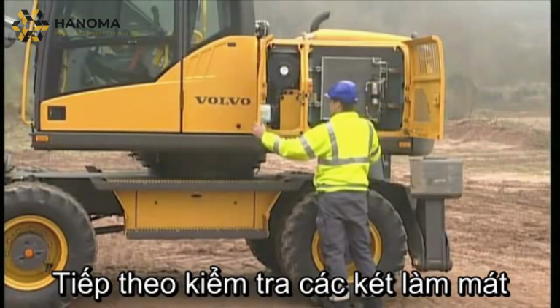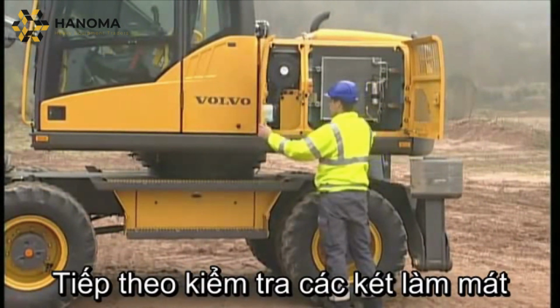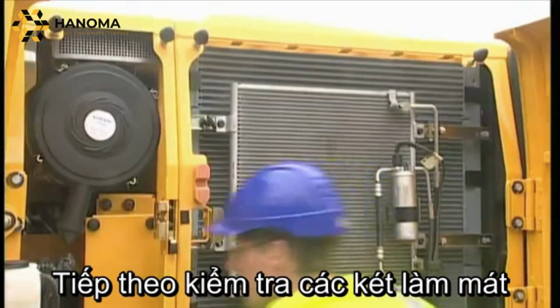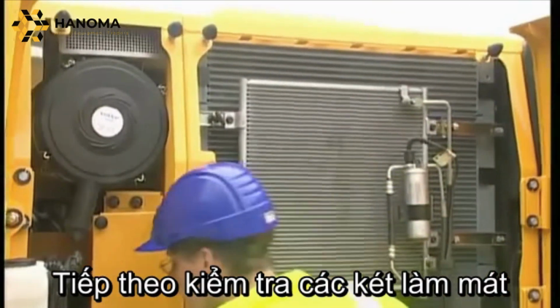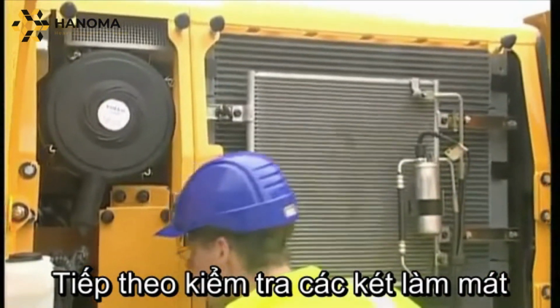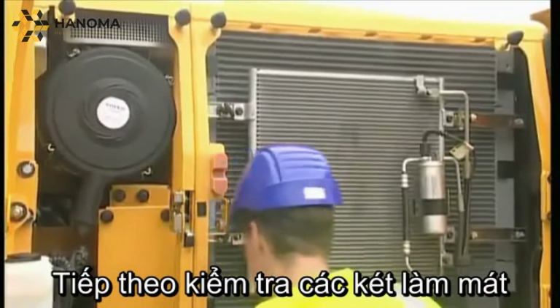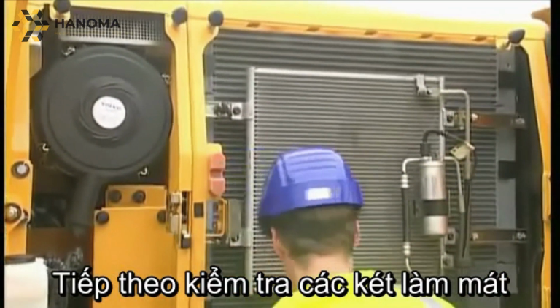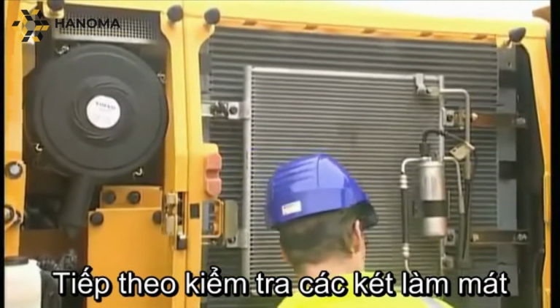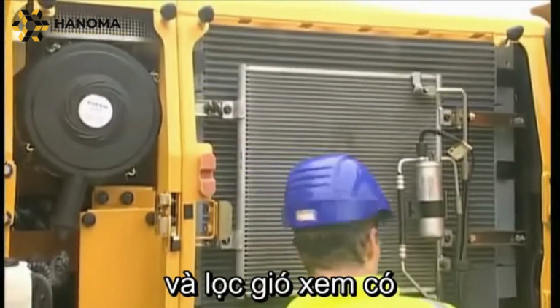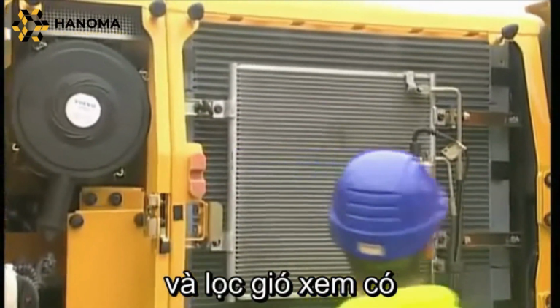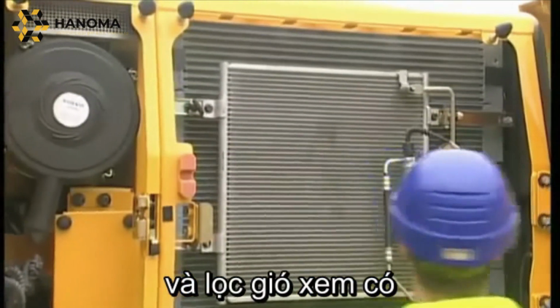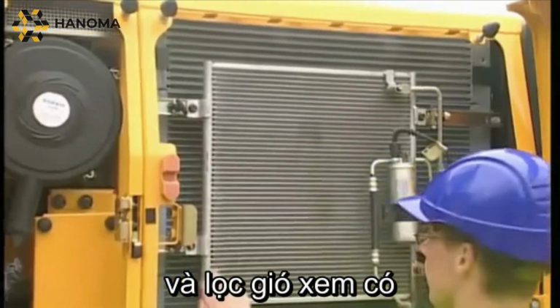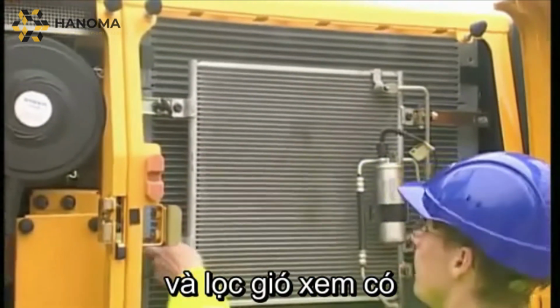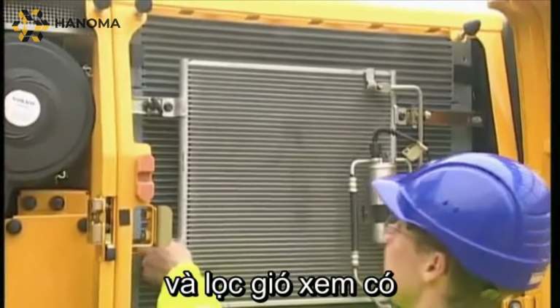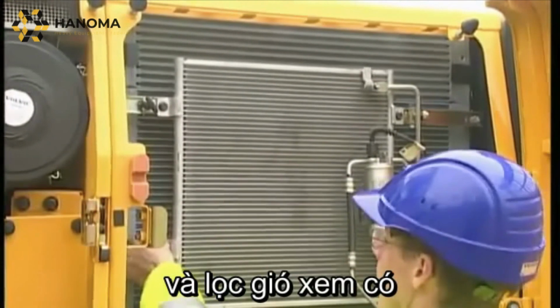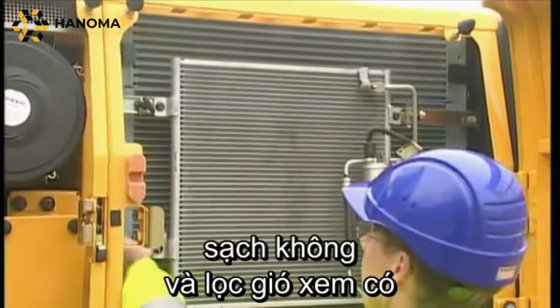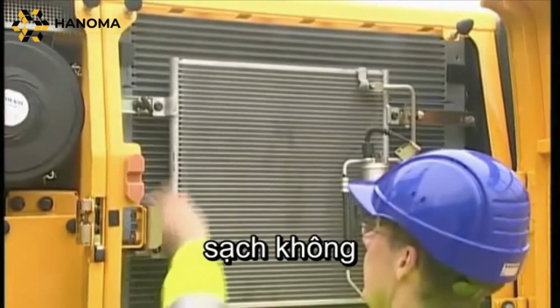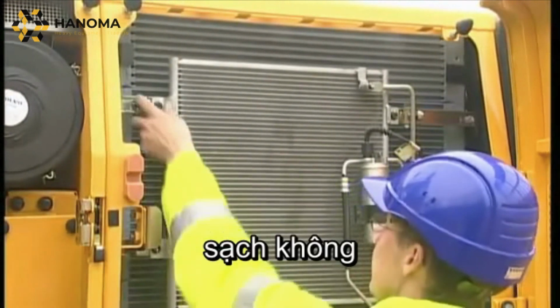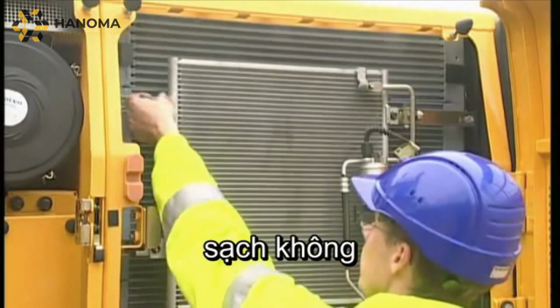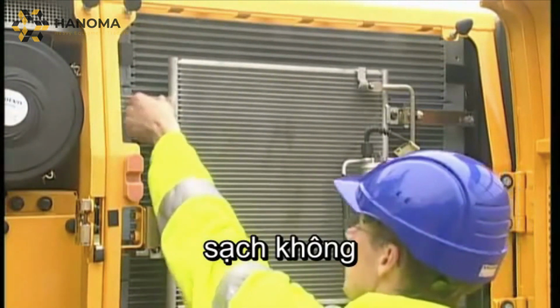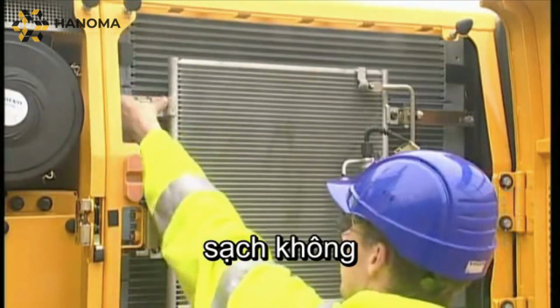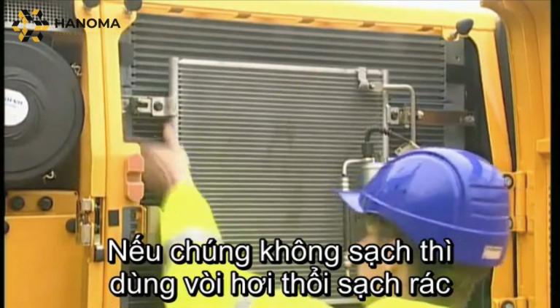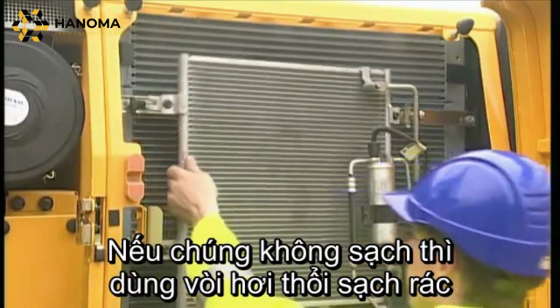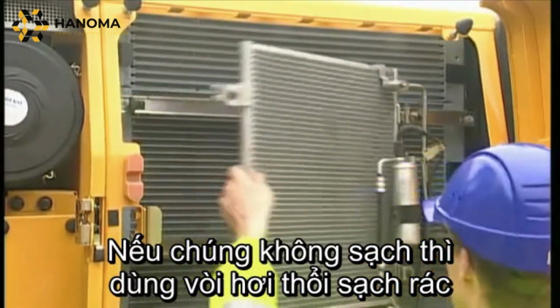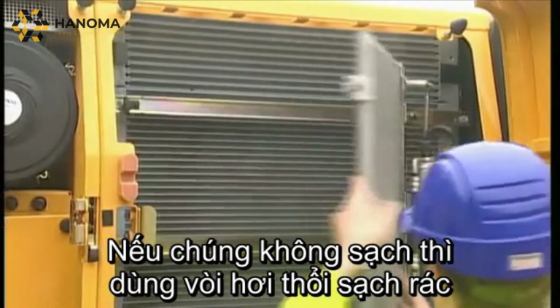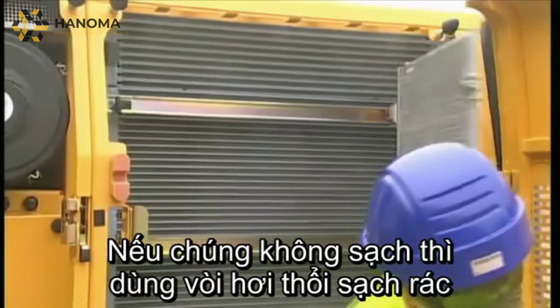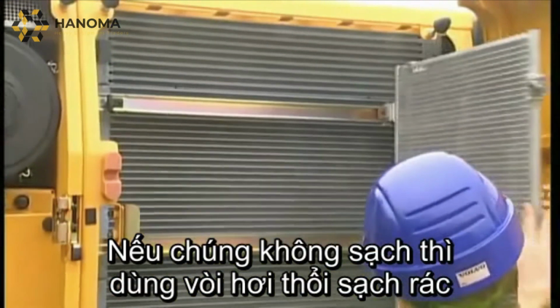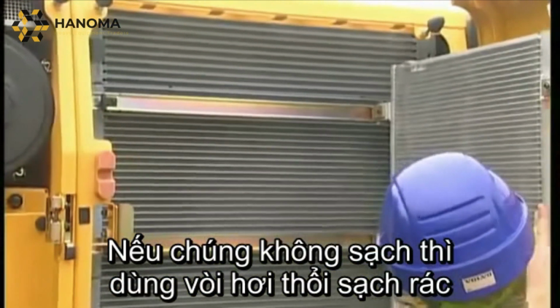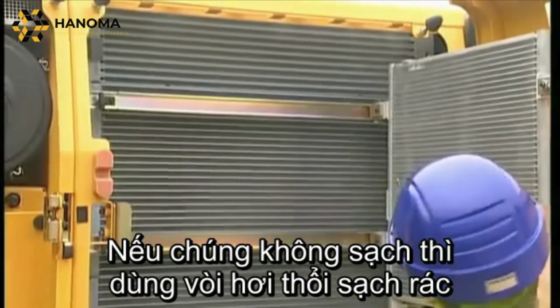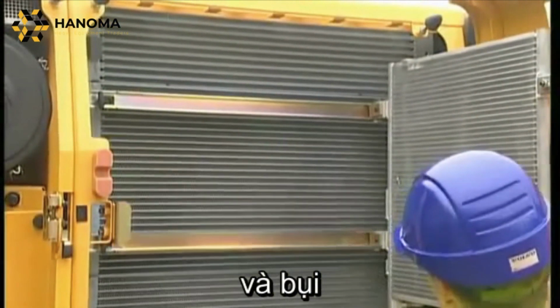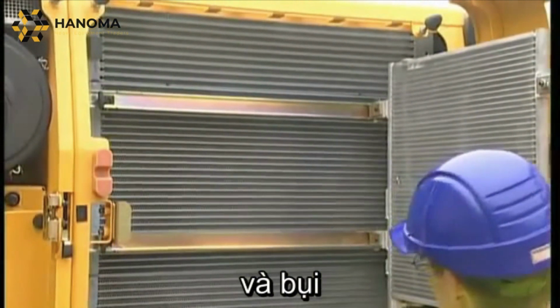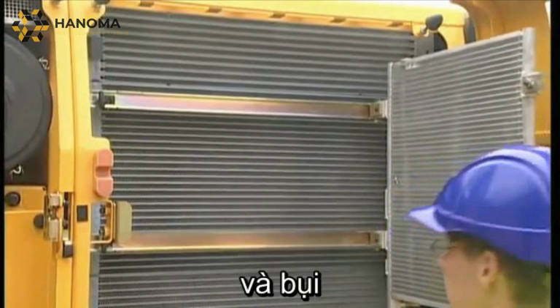To achieve the highest efficiency and performance, check that the coolers and condenser are clean. If not, then clean them using an air gun or brush.